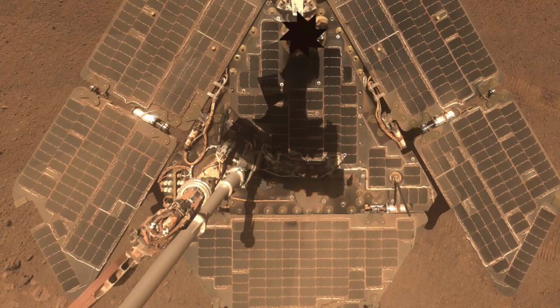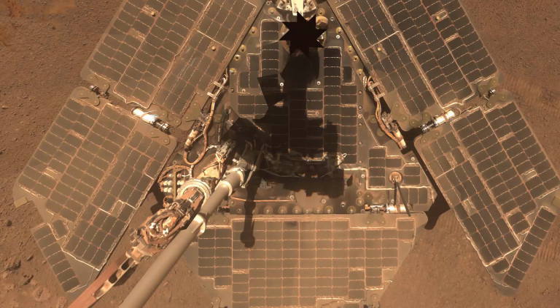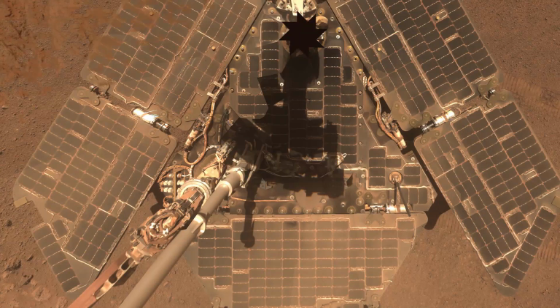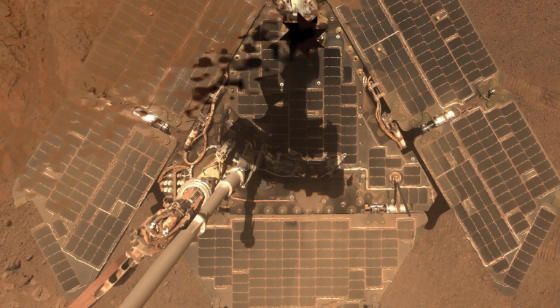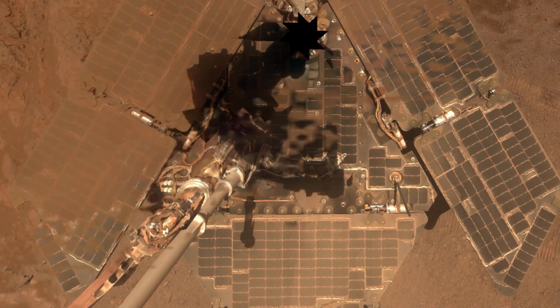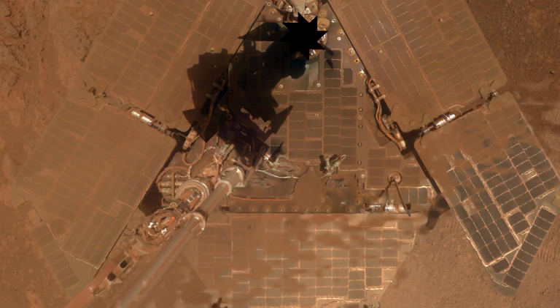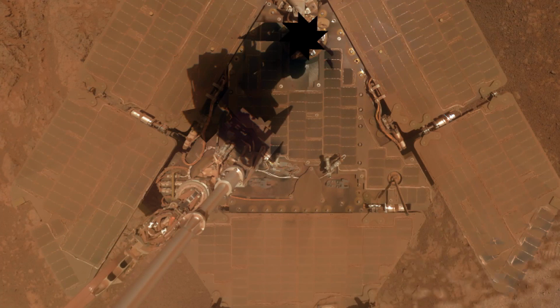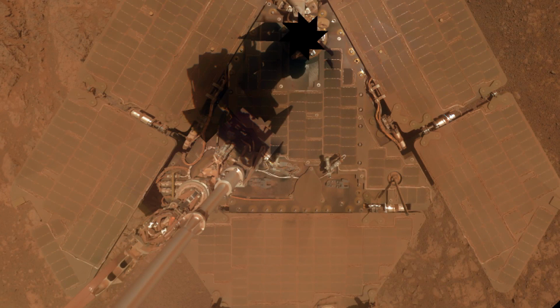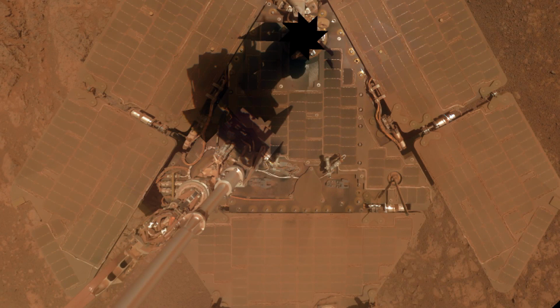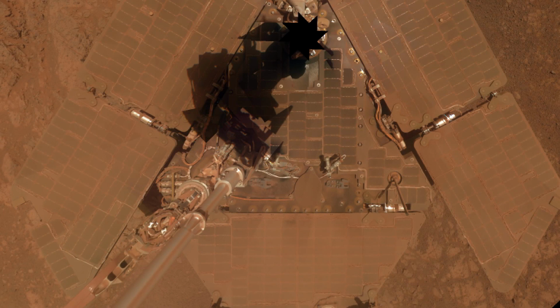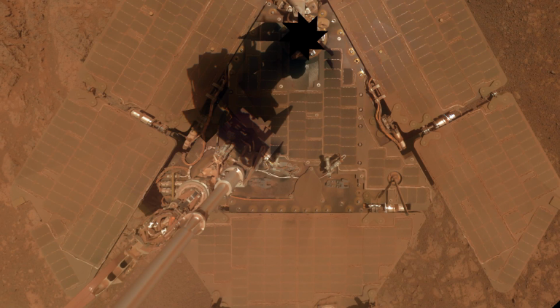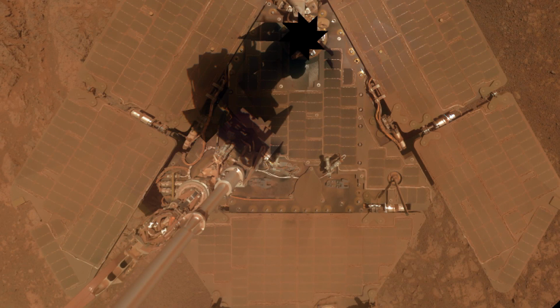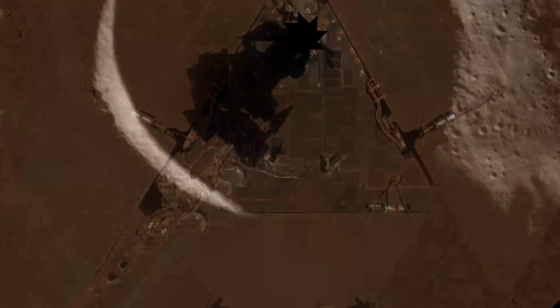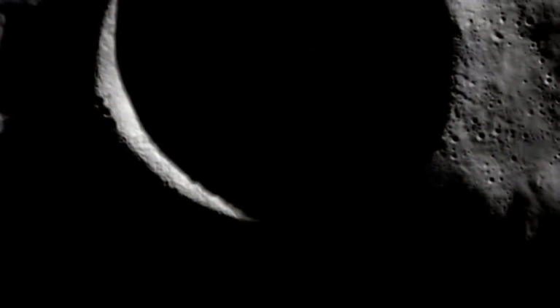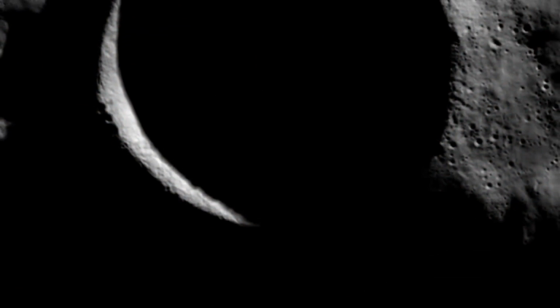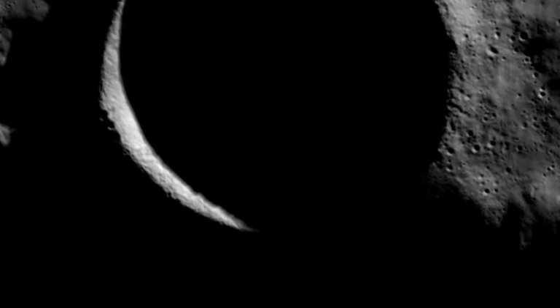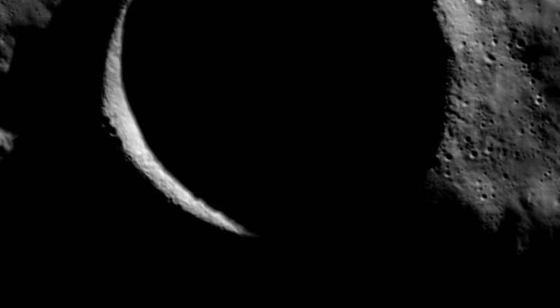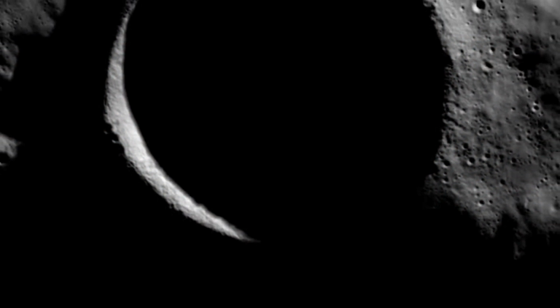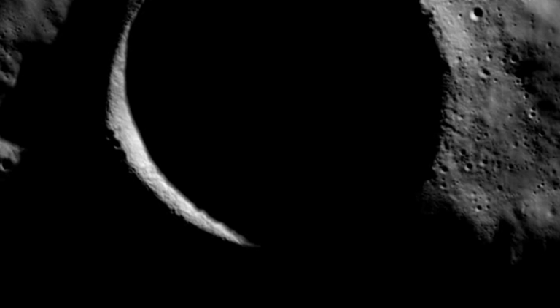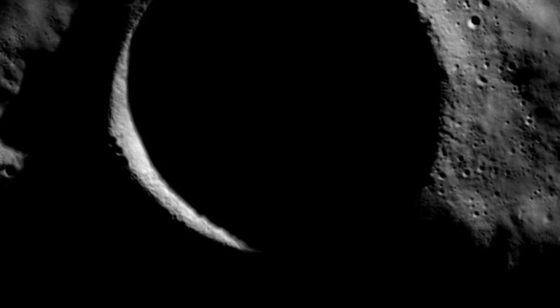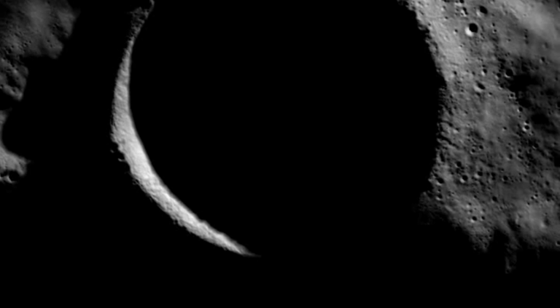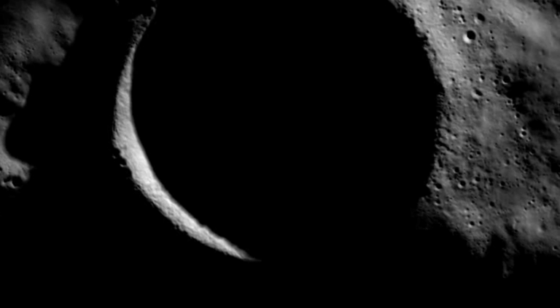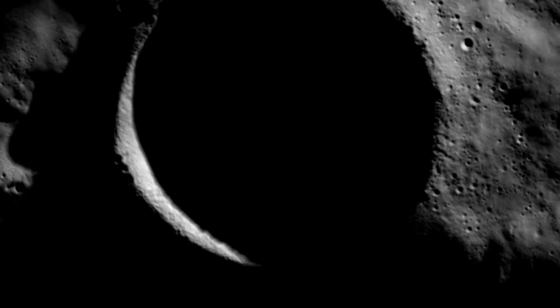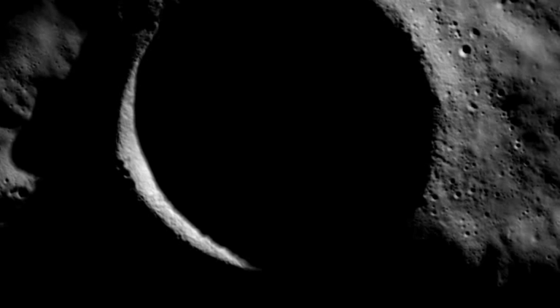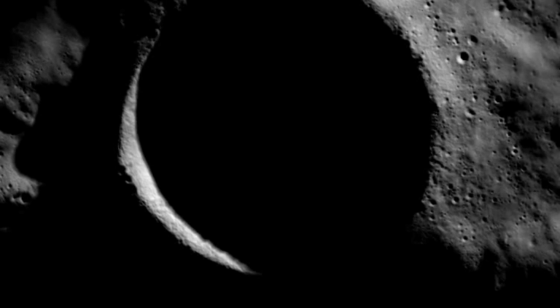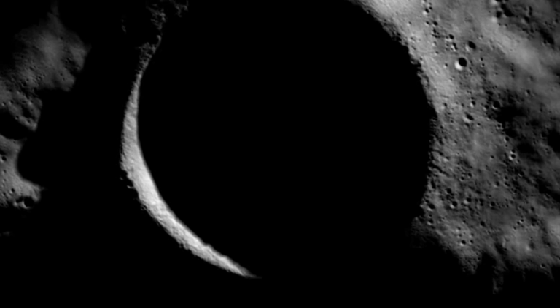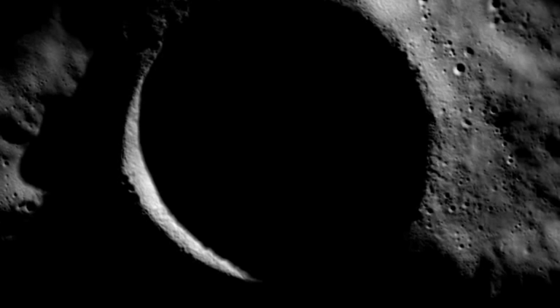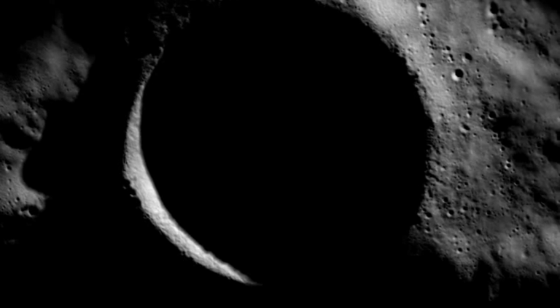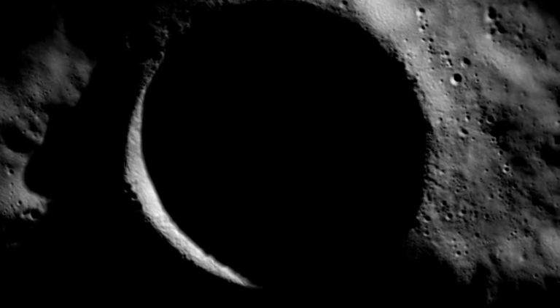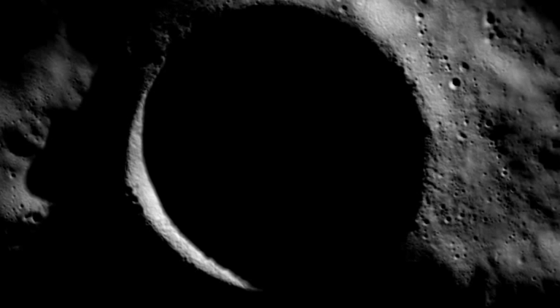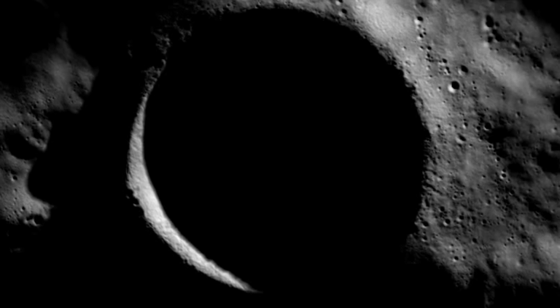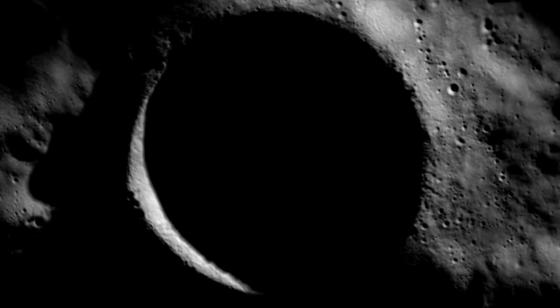Places such as the dark and dusty surface of Mars, the perpetual darkness of deeply shadowed craters, caves and other sunless places in our solar system.